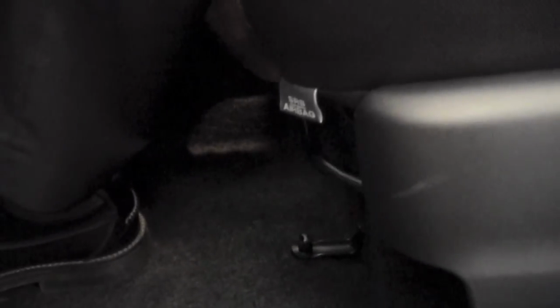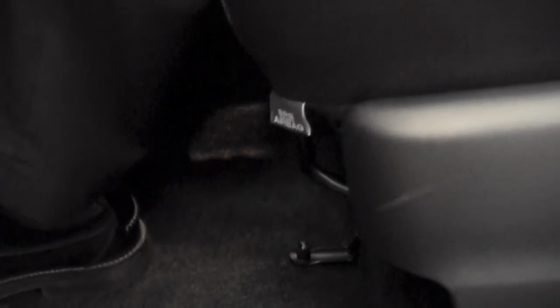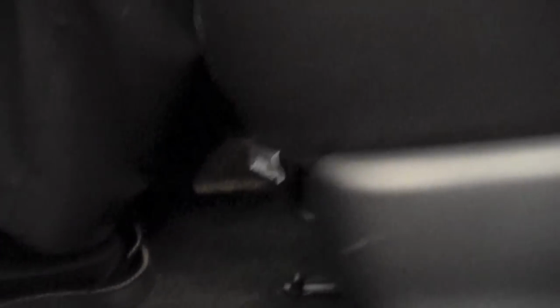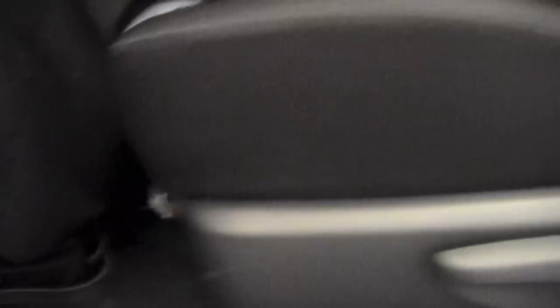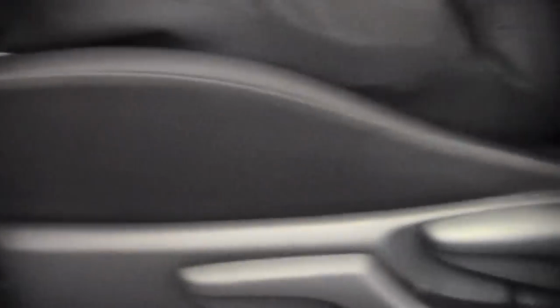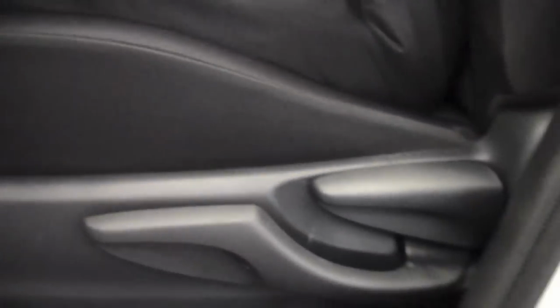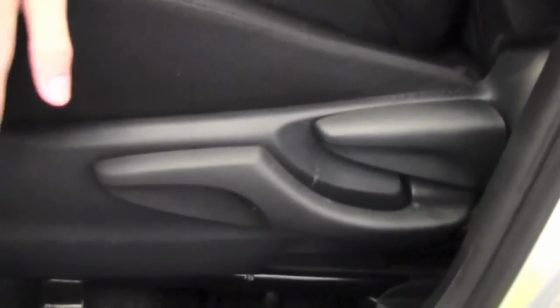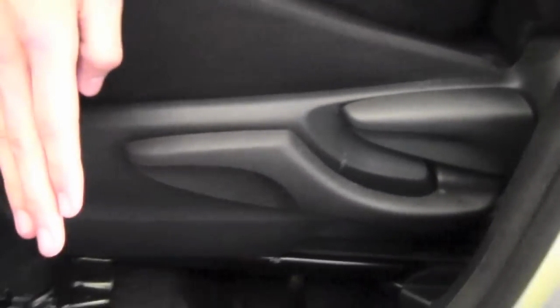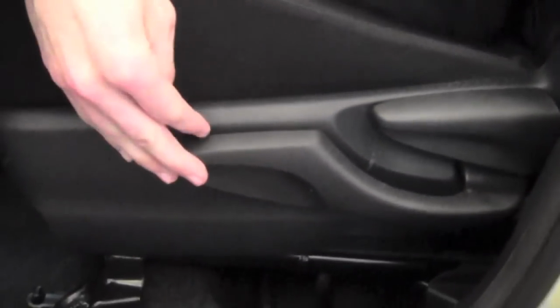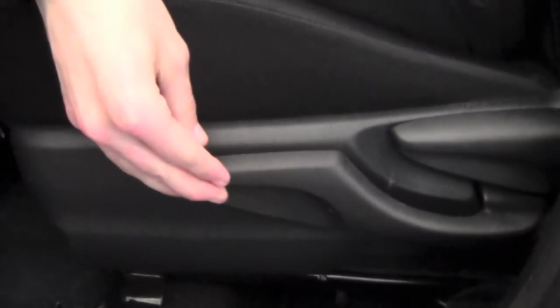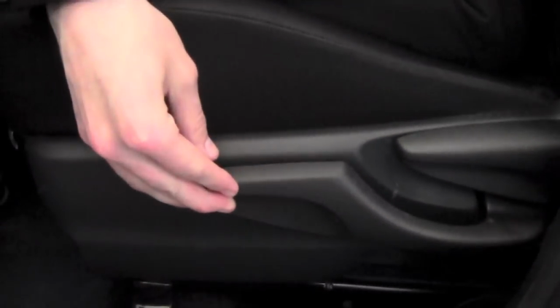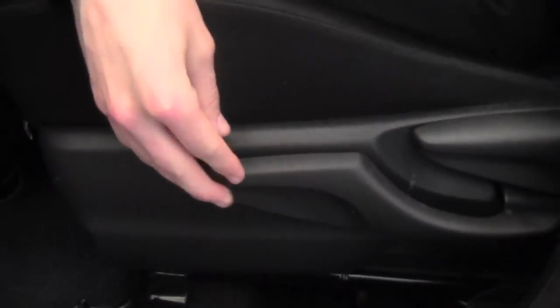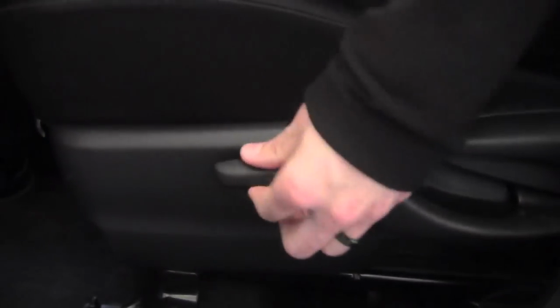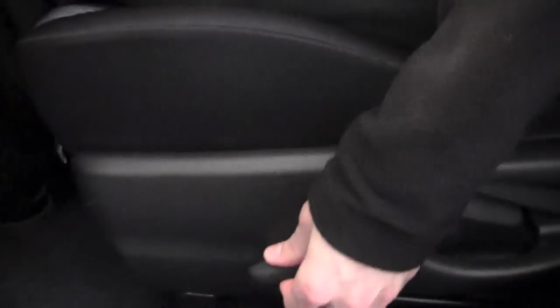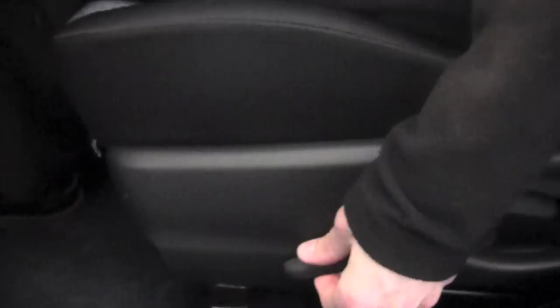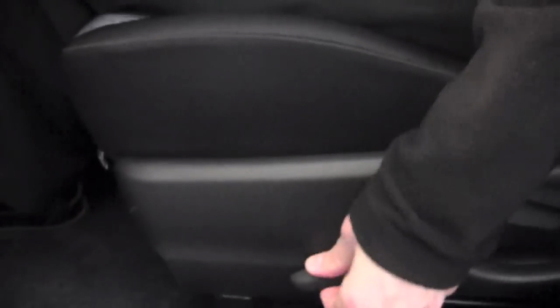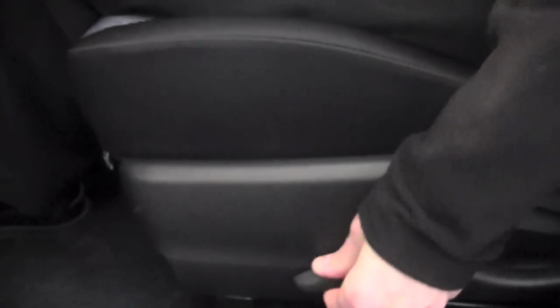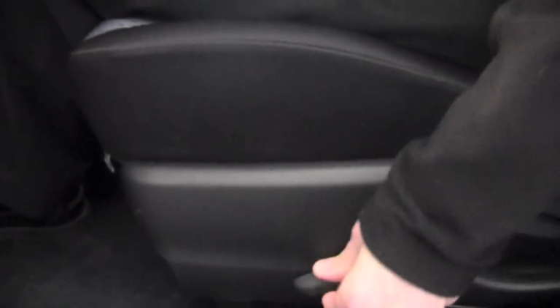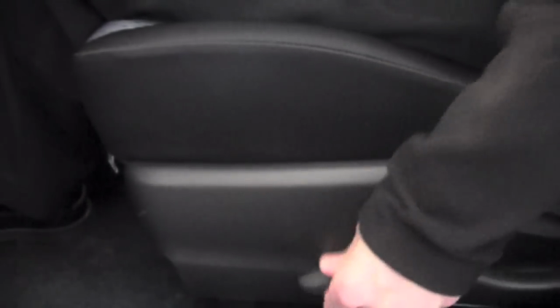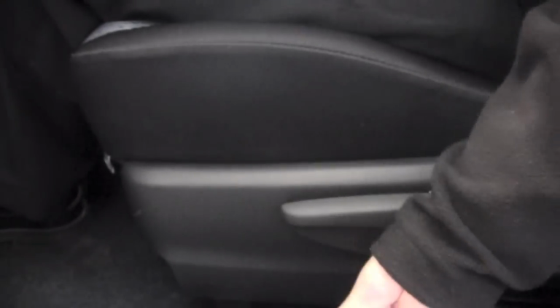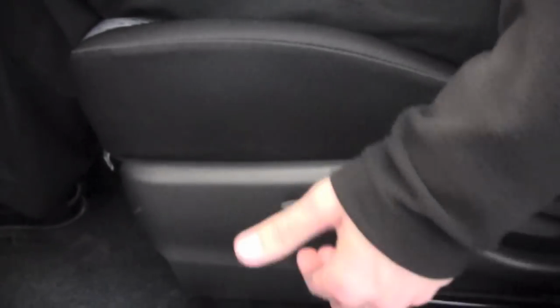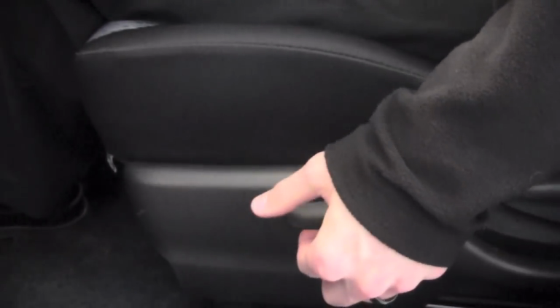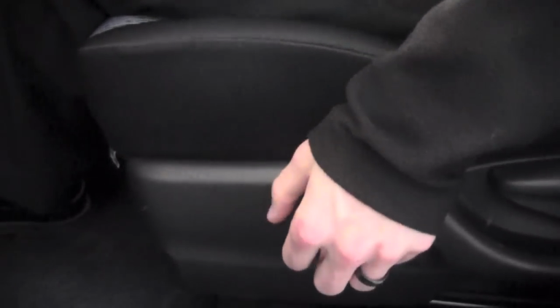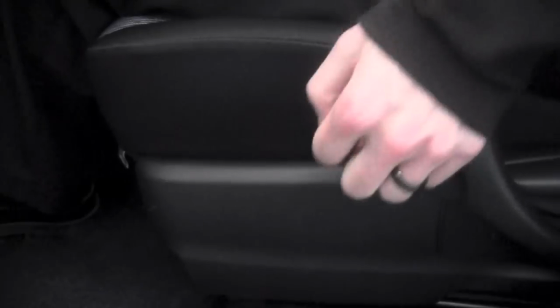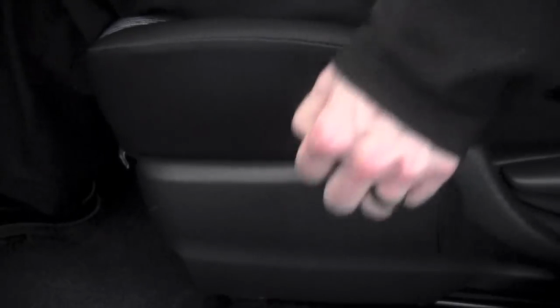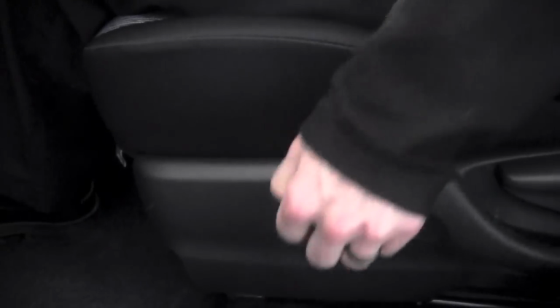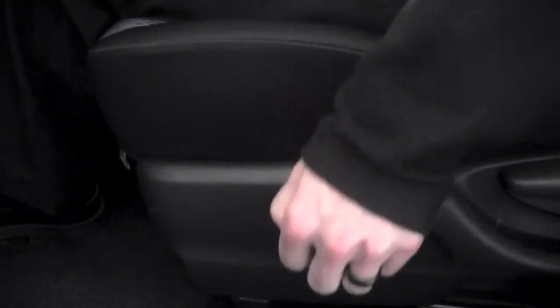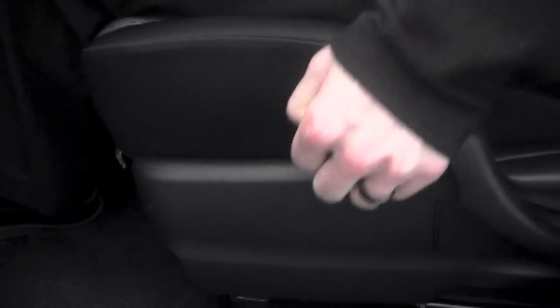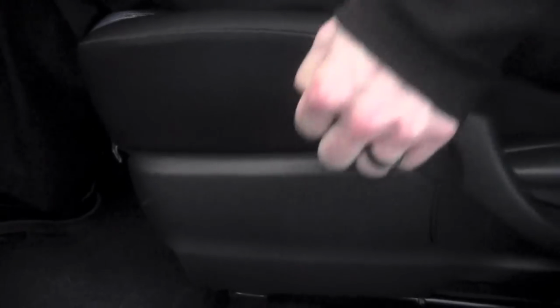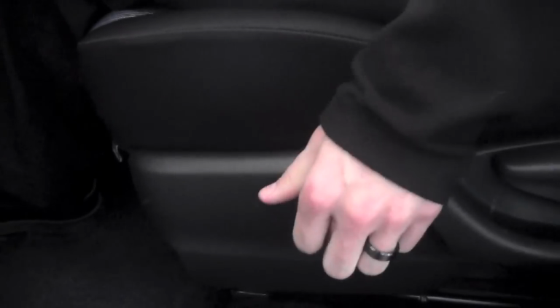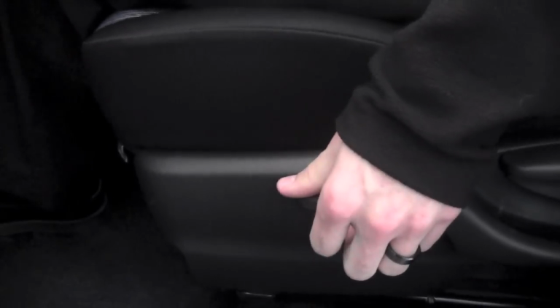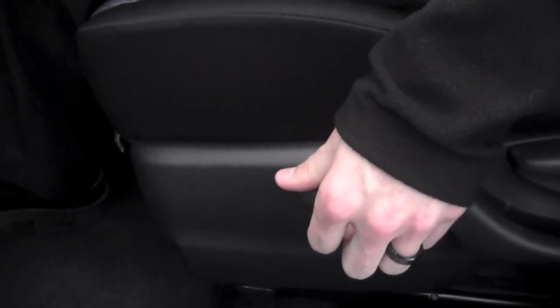Now to adjust the seat up and down, you're going to go to the left-hand side of the seat, and it's going to be this front handle here. You're going to pump the seat down if you want to go down. If you want to increase the height of the seat, you're going to pull up on that handle and continue to pump it up to get a little bit higher.